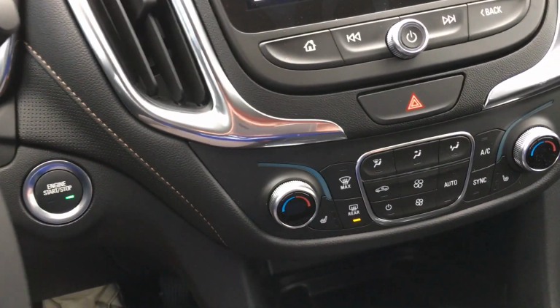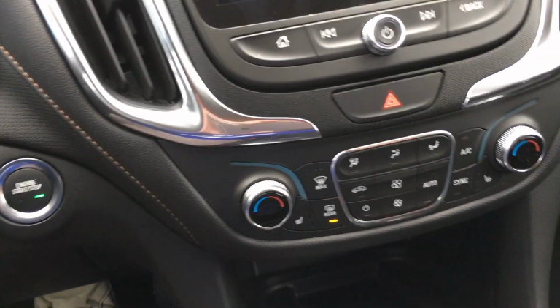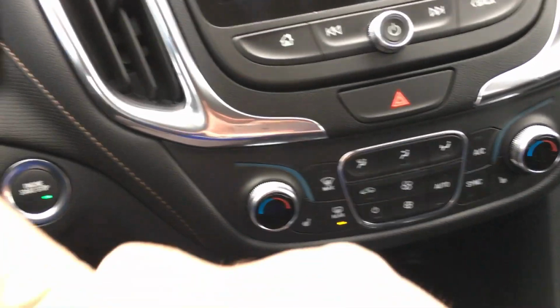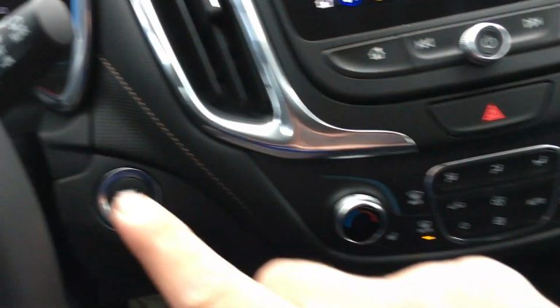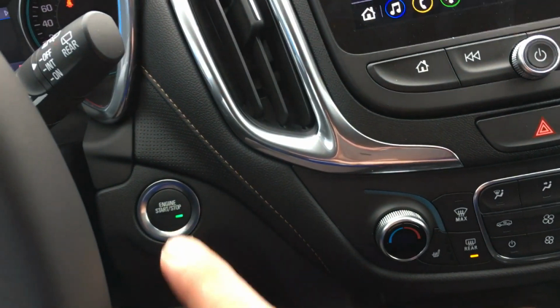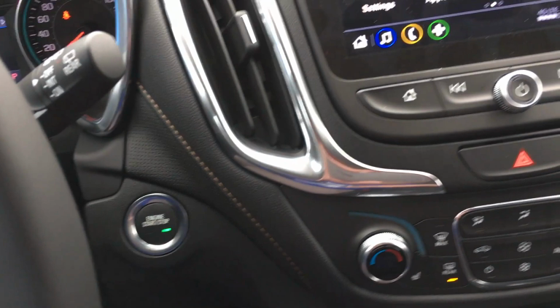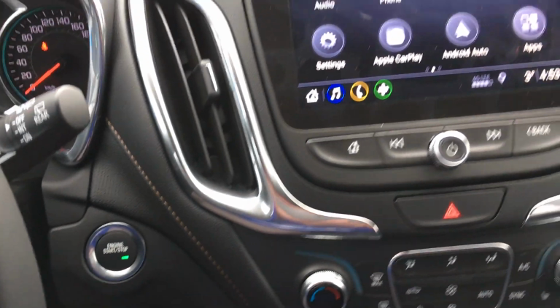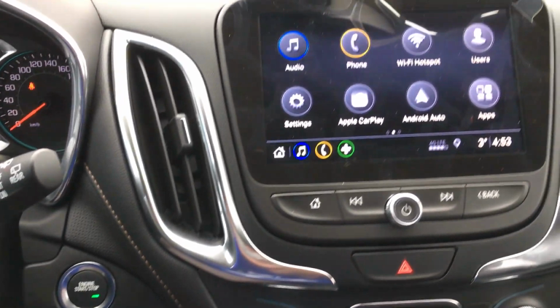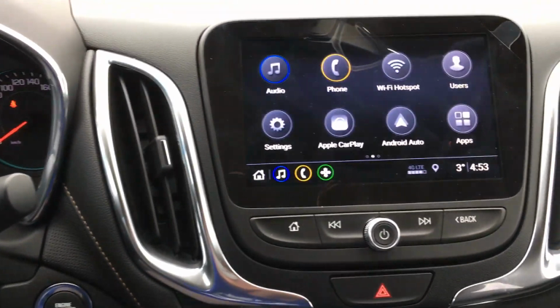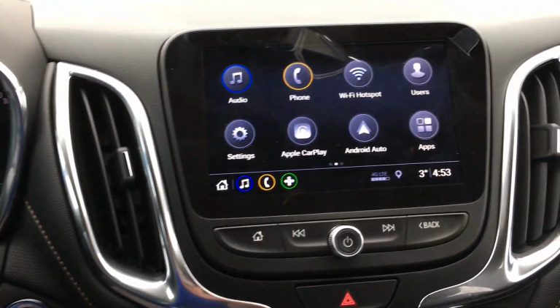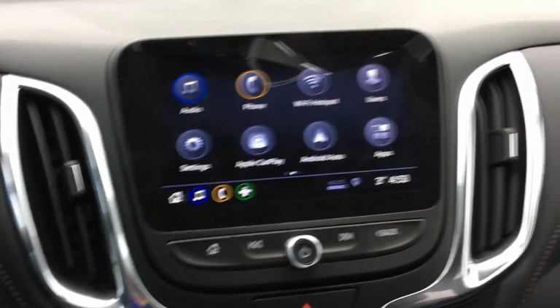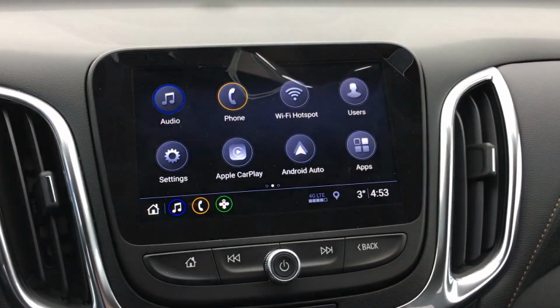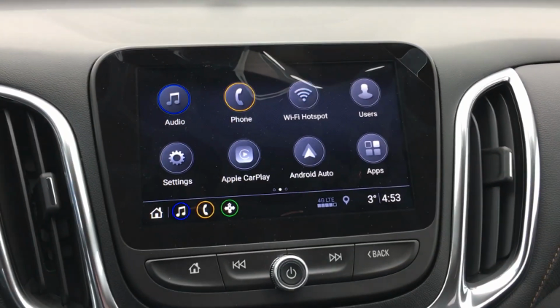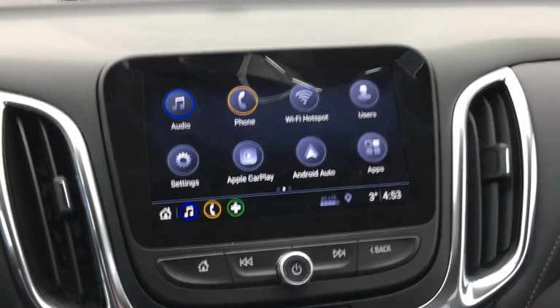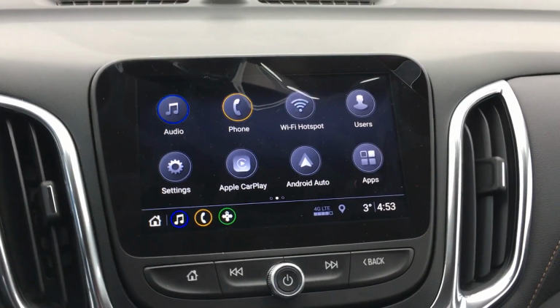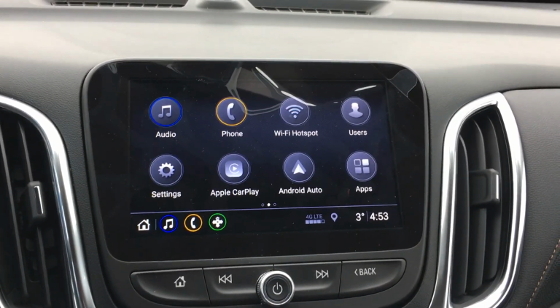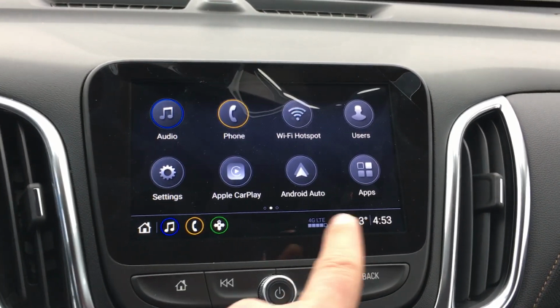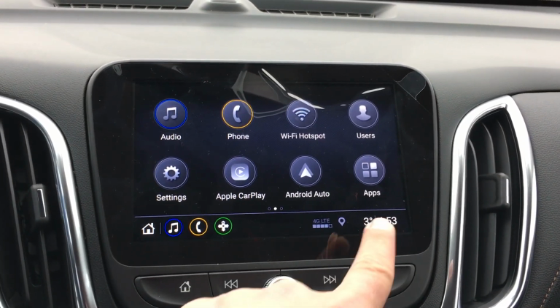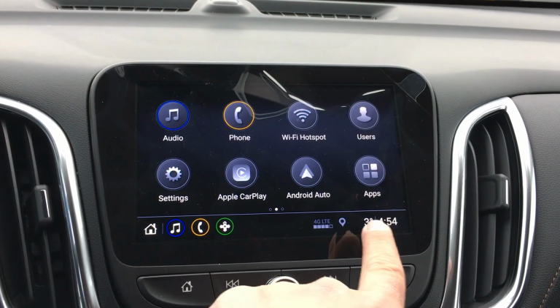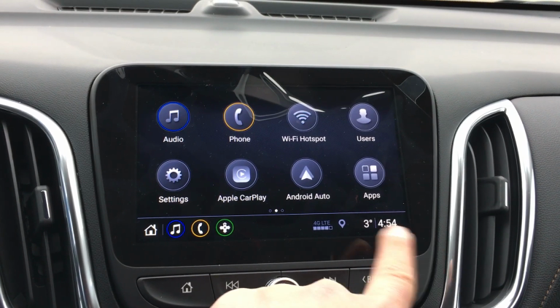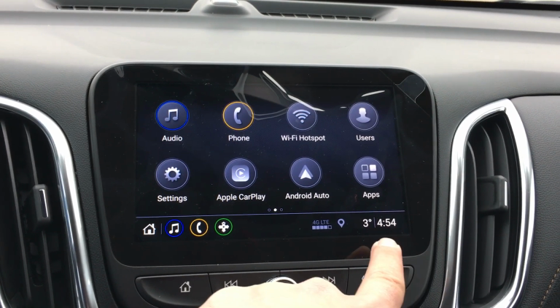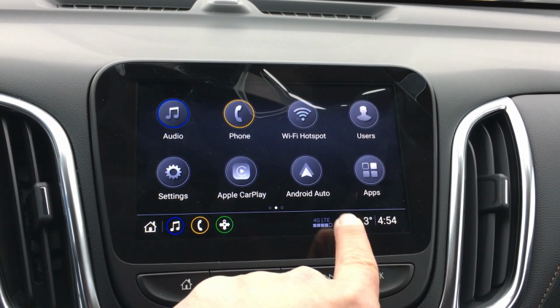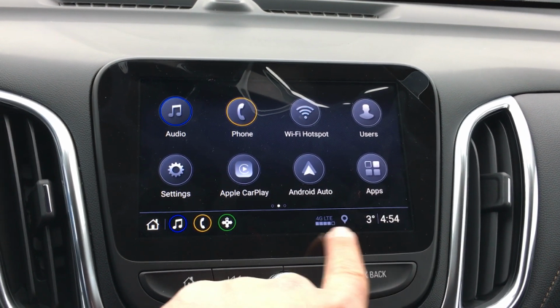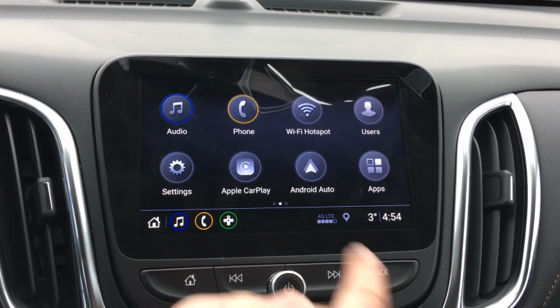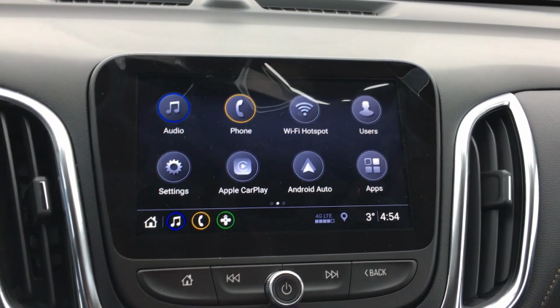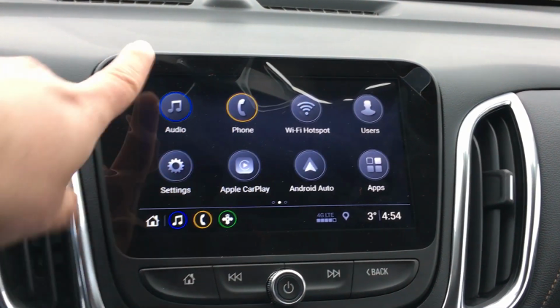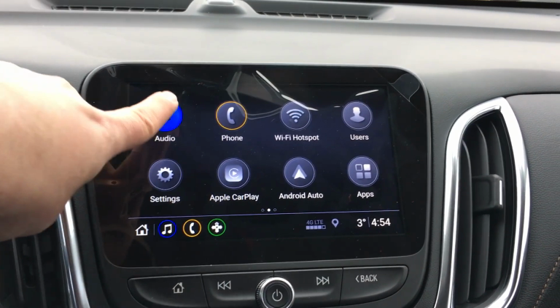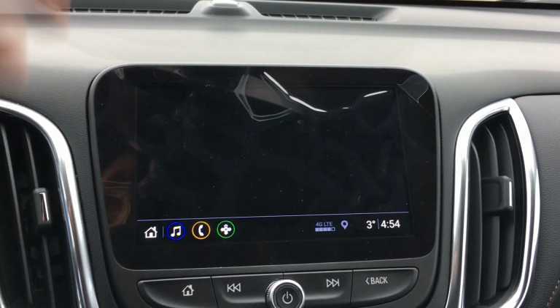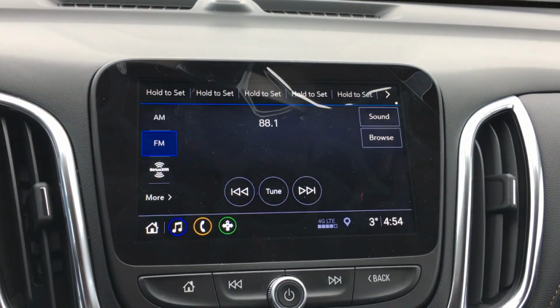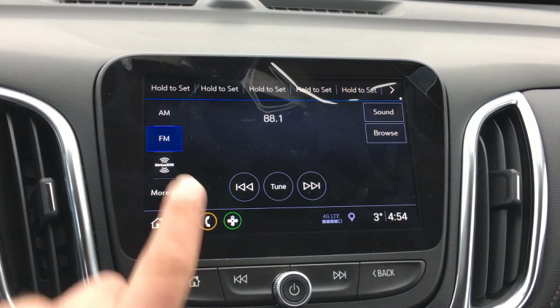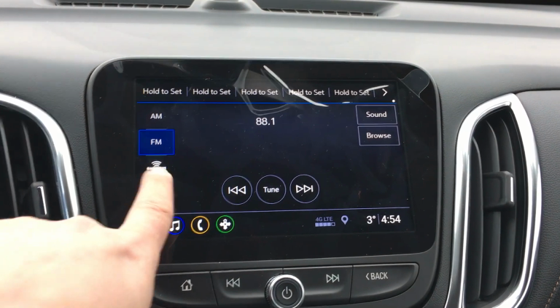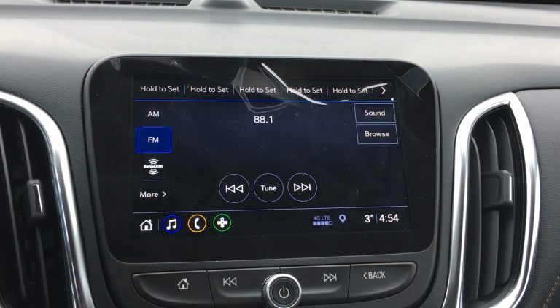Push to start and this is the 8-inch diagonal color touch Infotainment 3 system. This is the home screen — you can see the time, temperature, and 4G LTE capability.